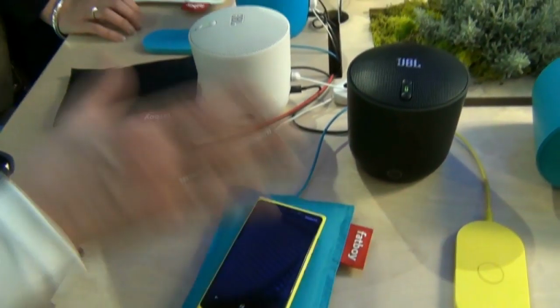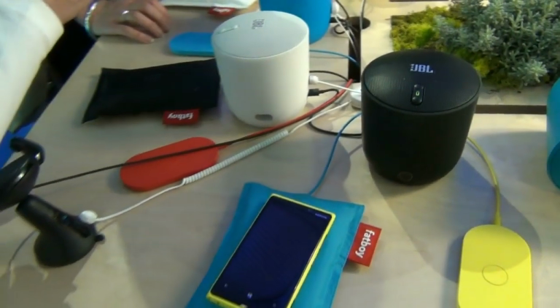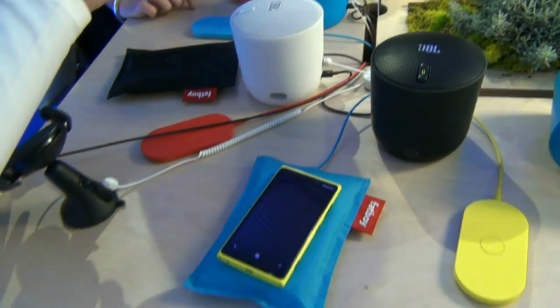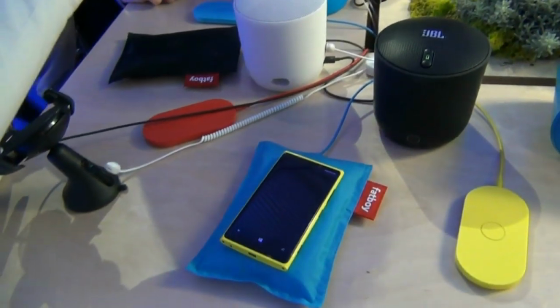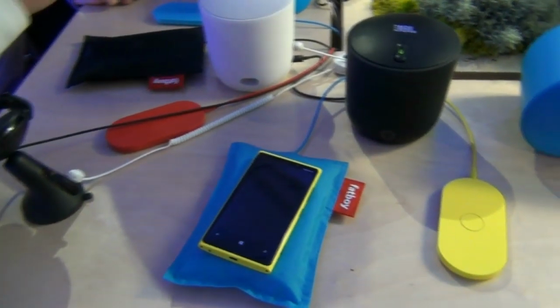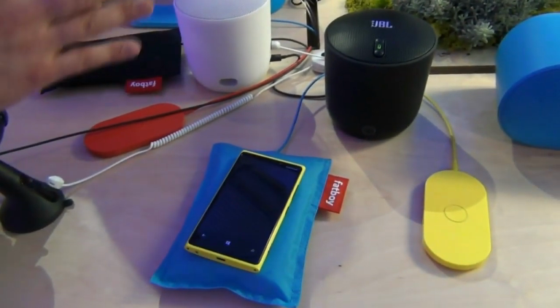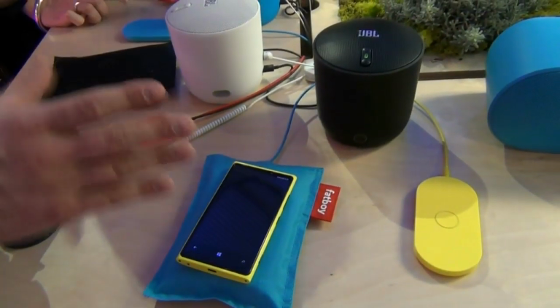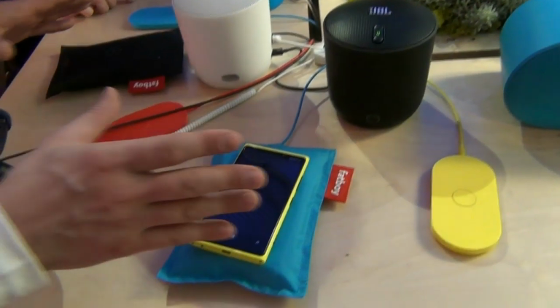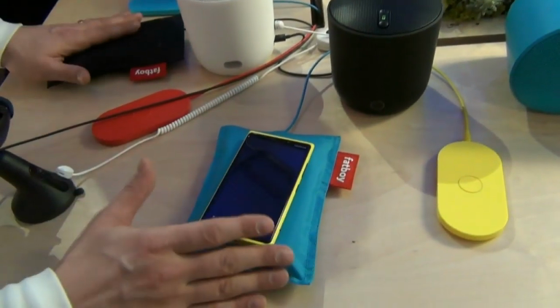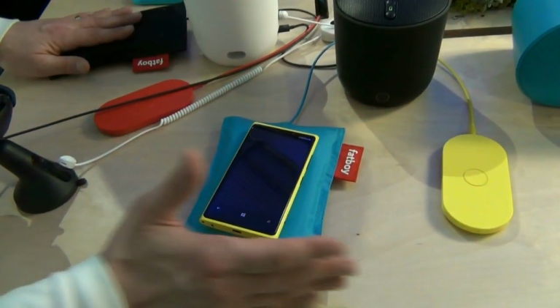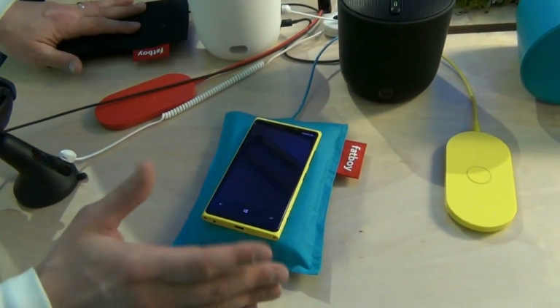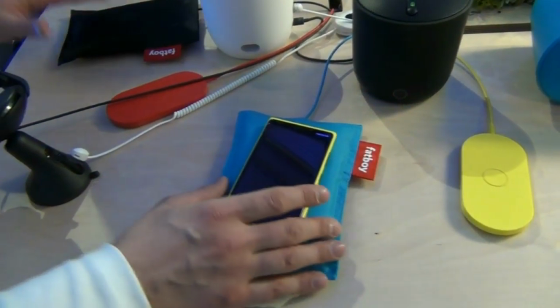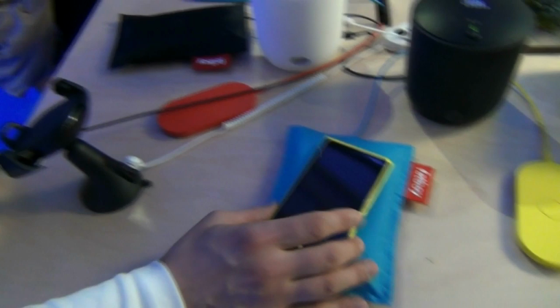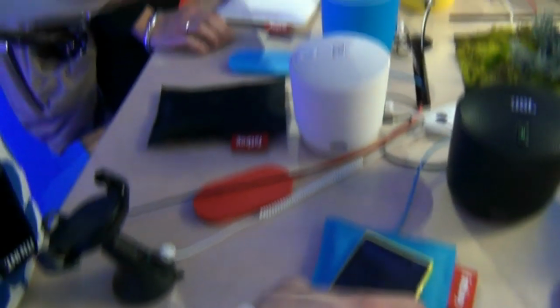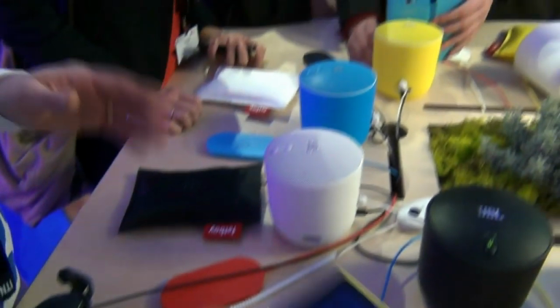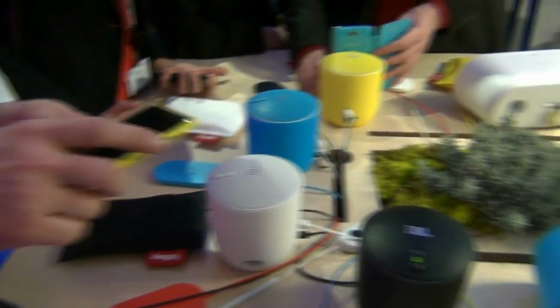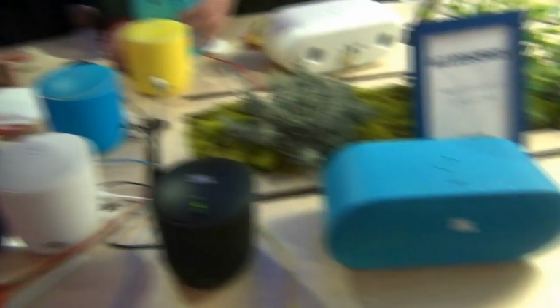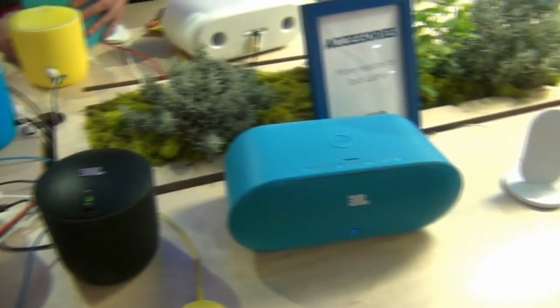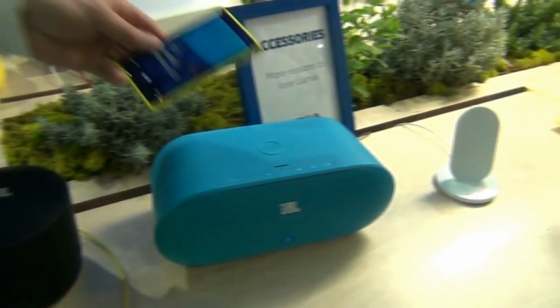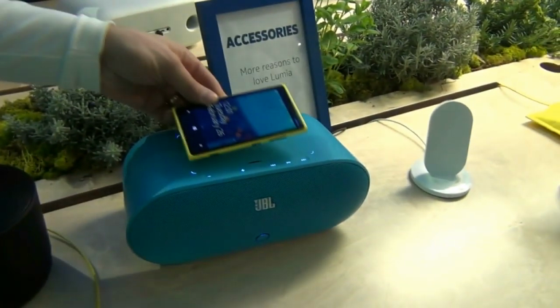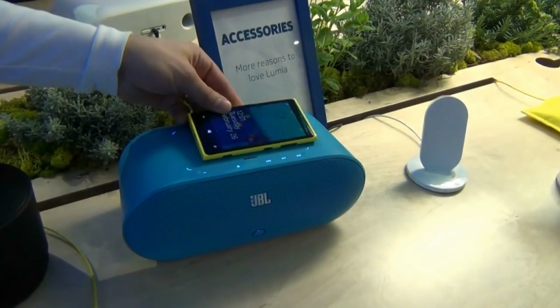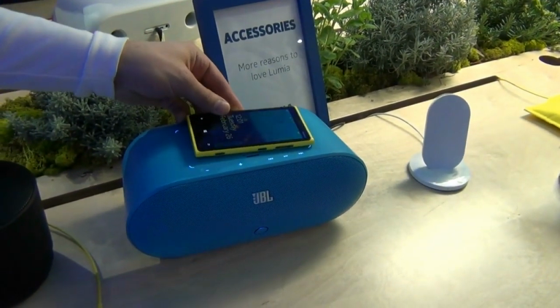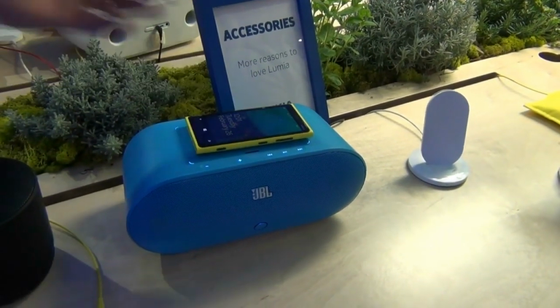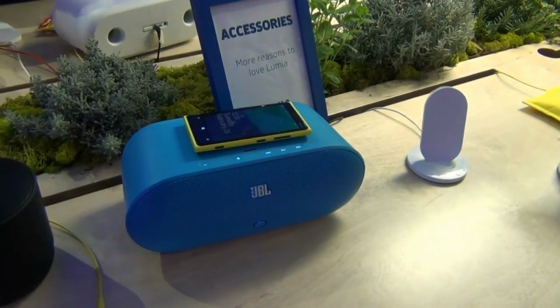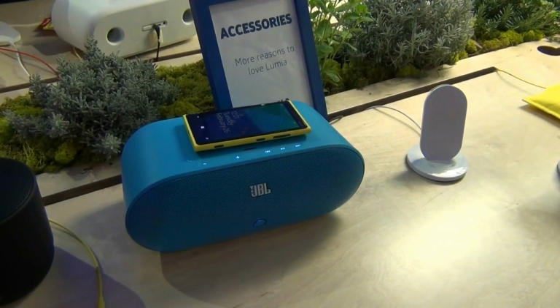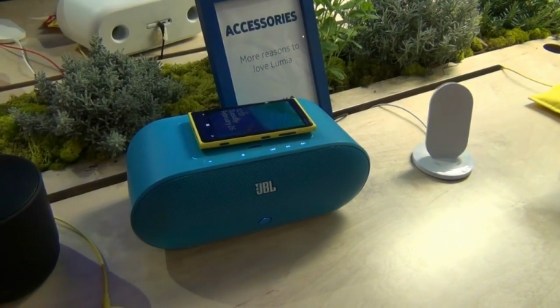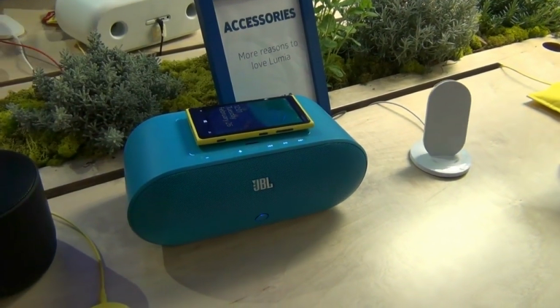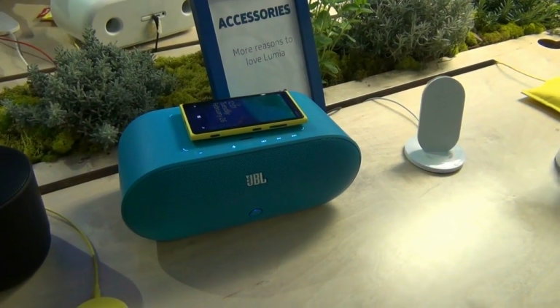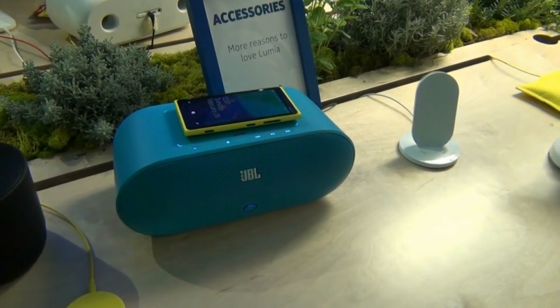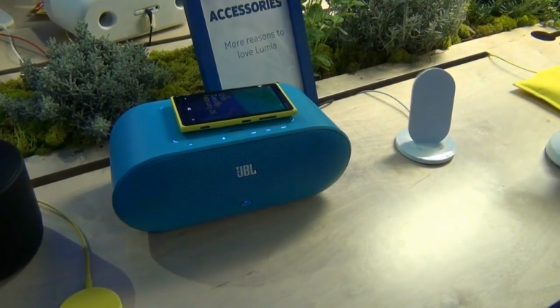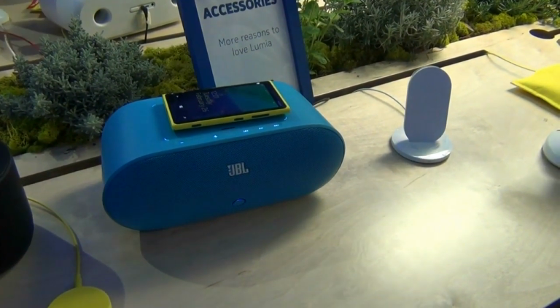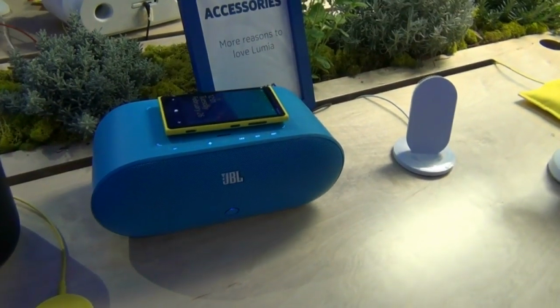On here on the table, you can see this plate. On top of these plates, we have also the wireless charging speaker.